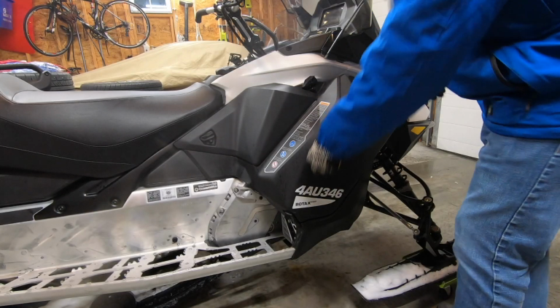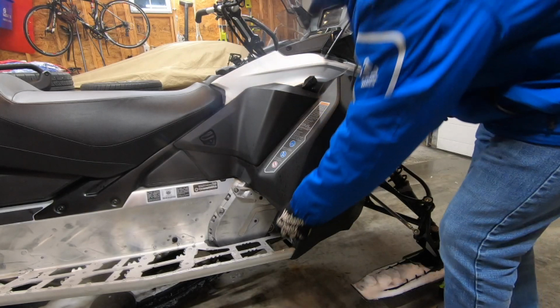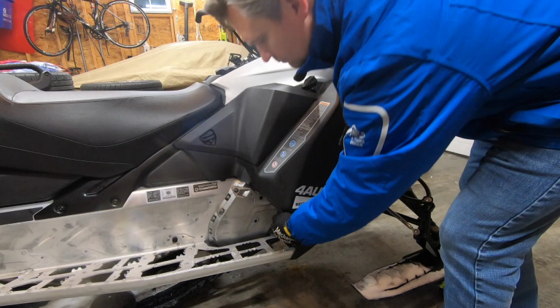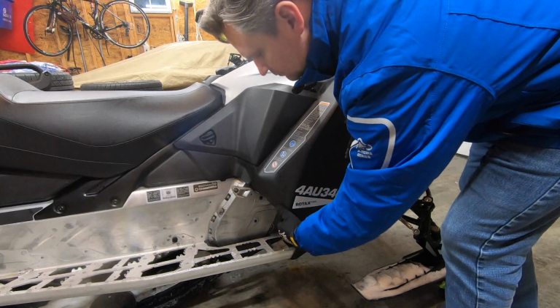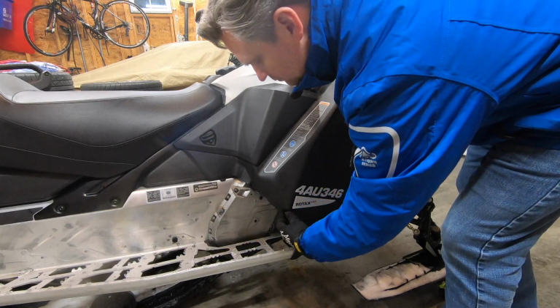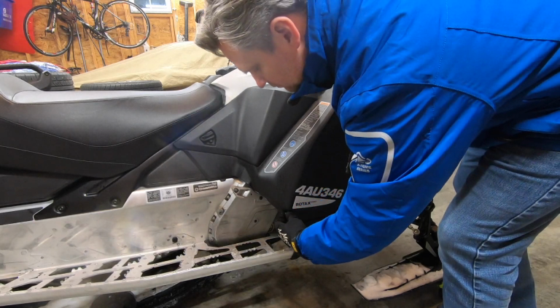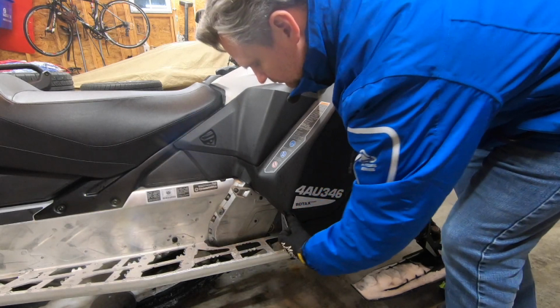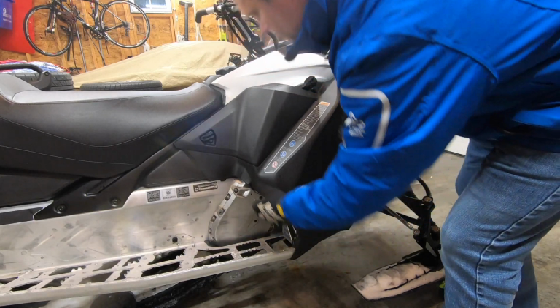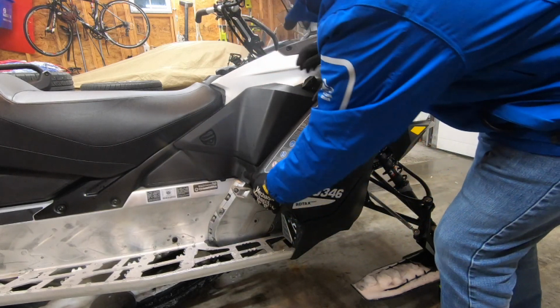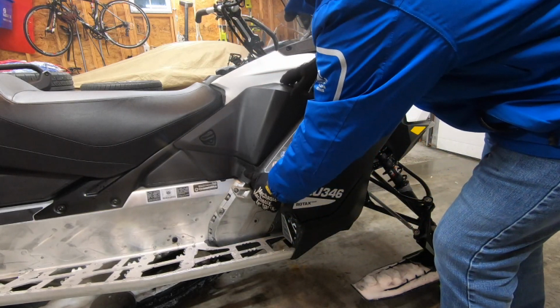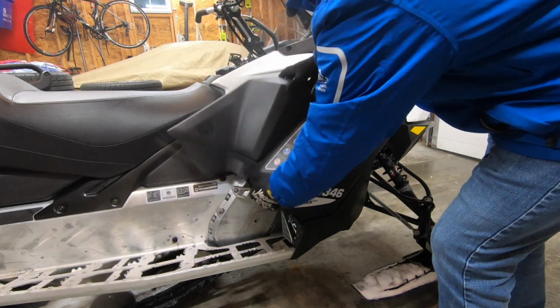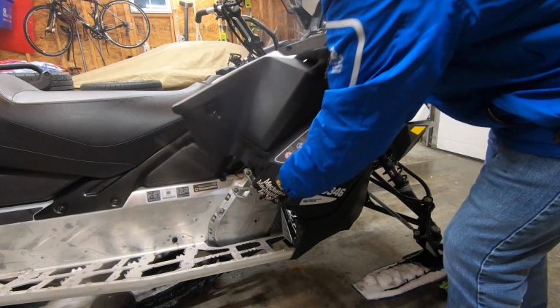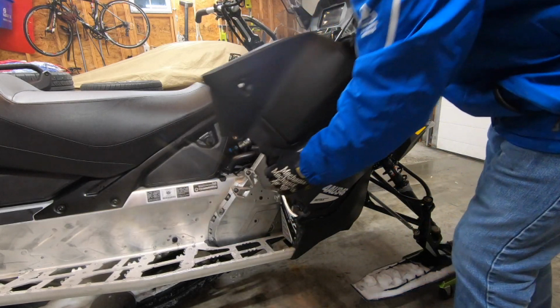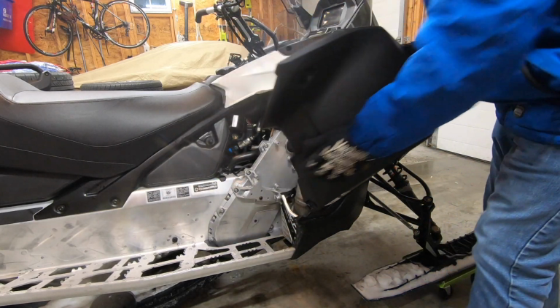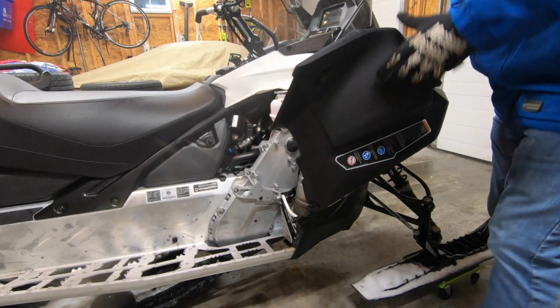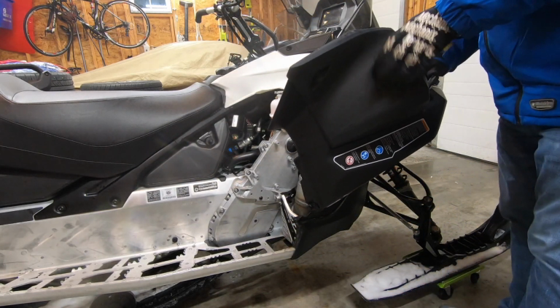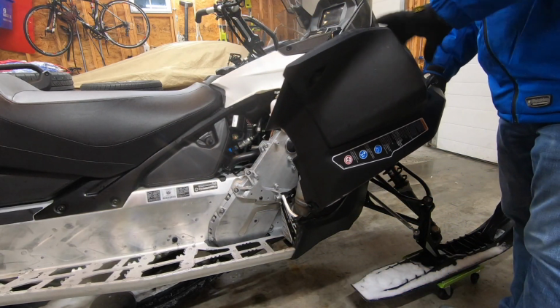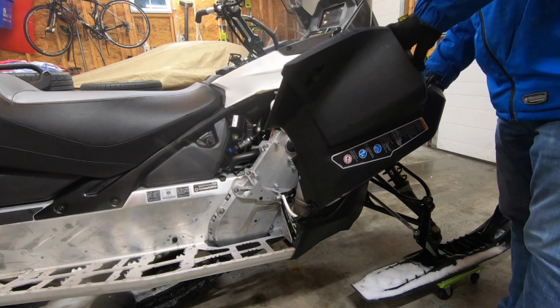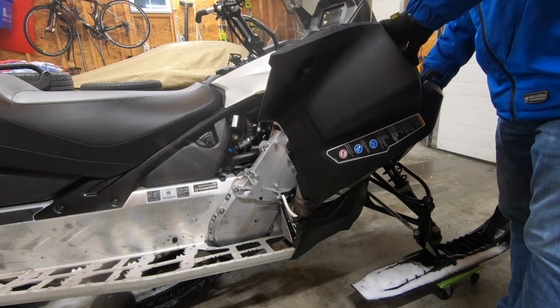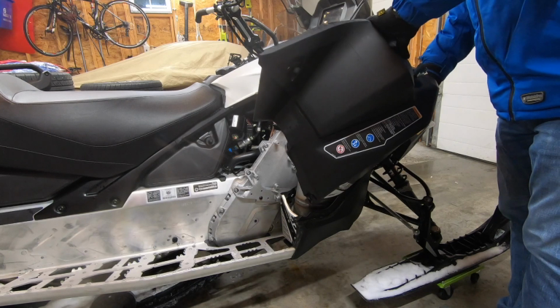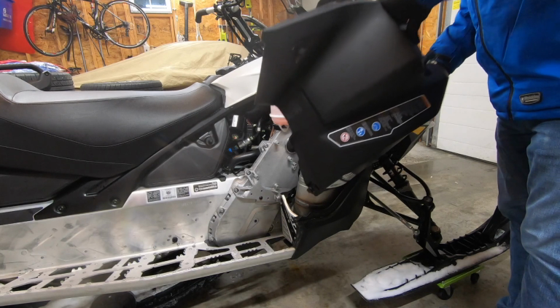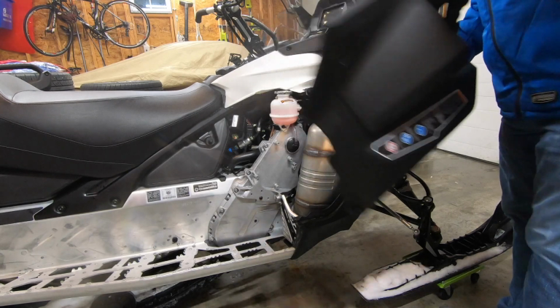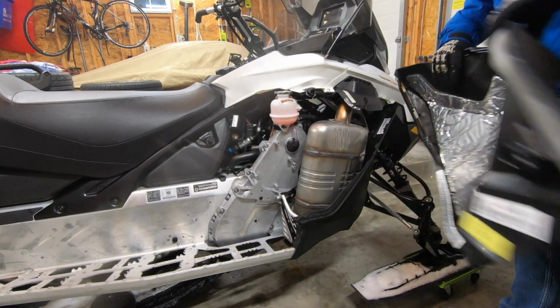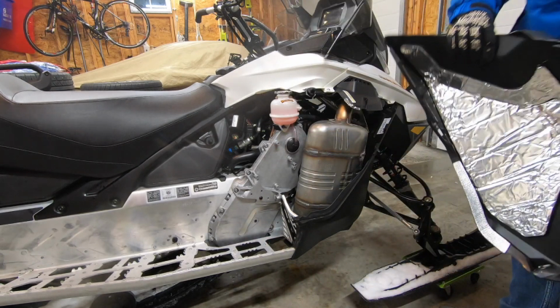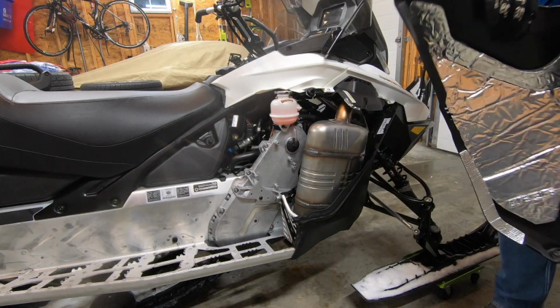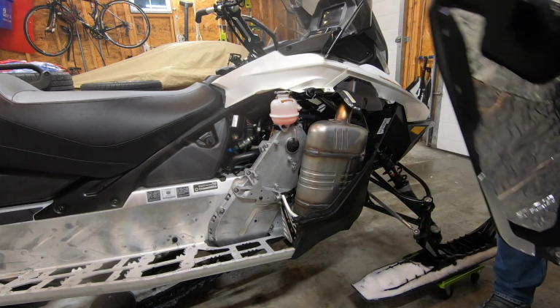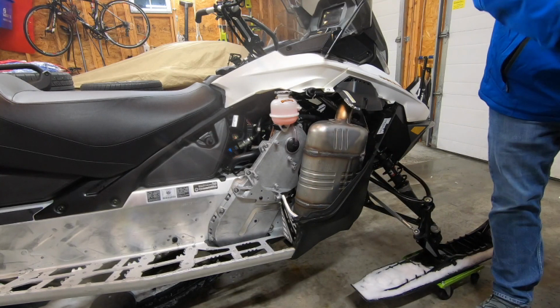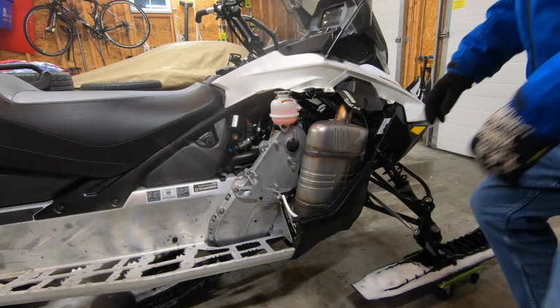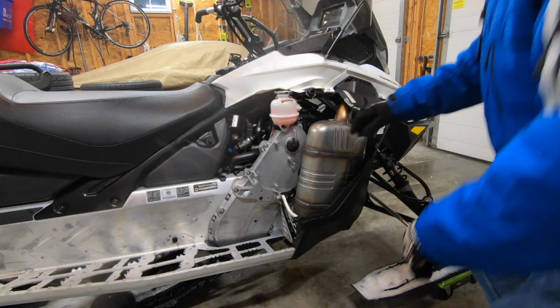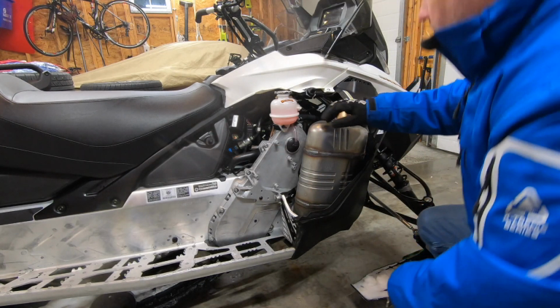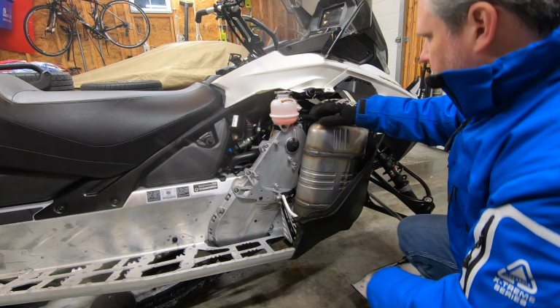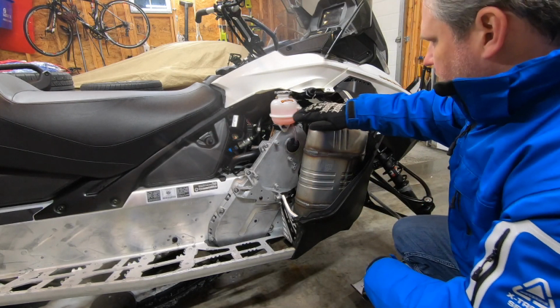Moving to the right side of the machine, we'll open up and remove the right side panel, just like we did with the left panel. We'll check coolant level while we're in here.